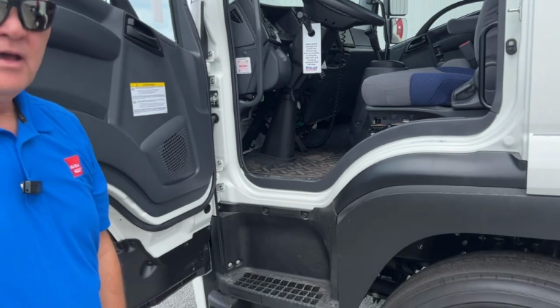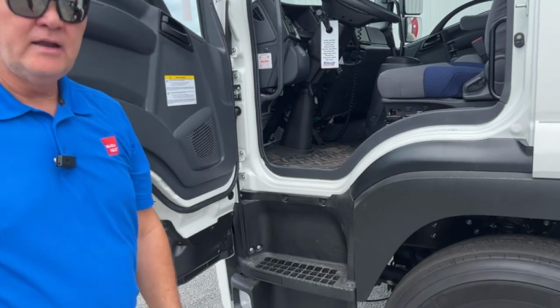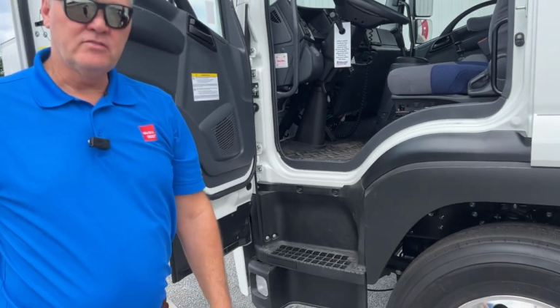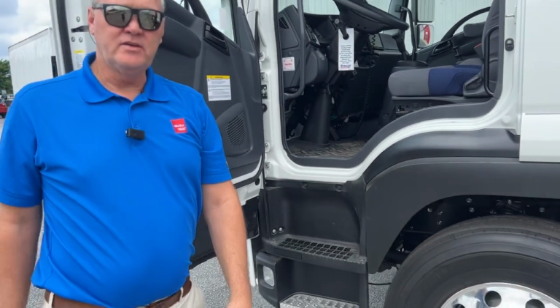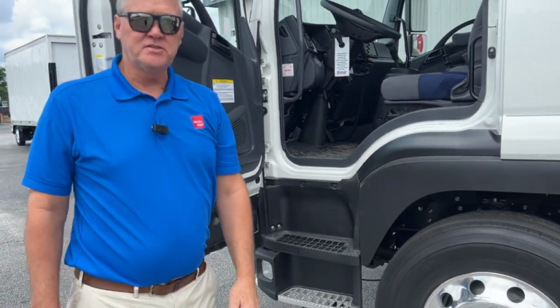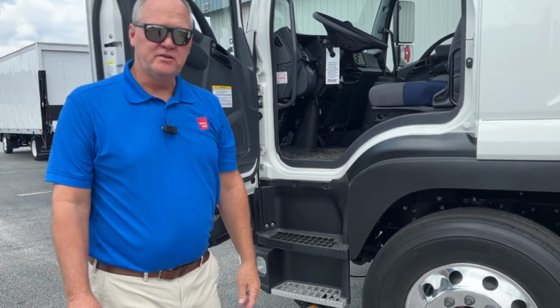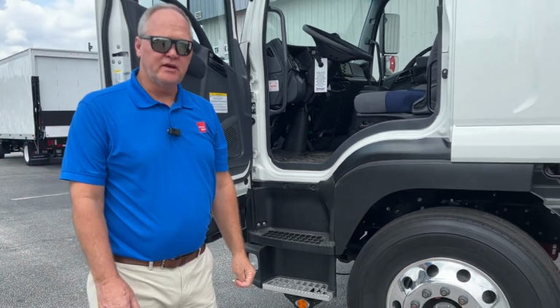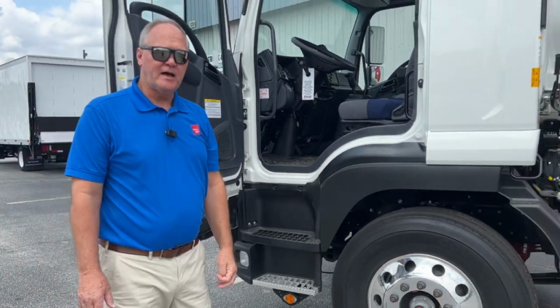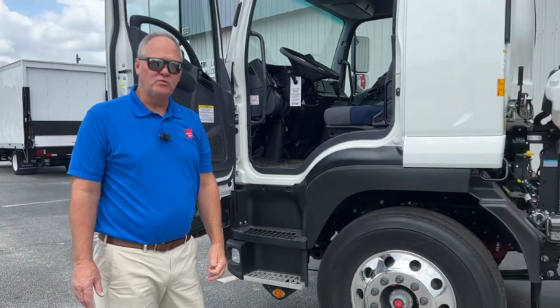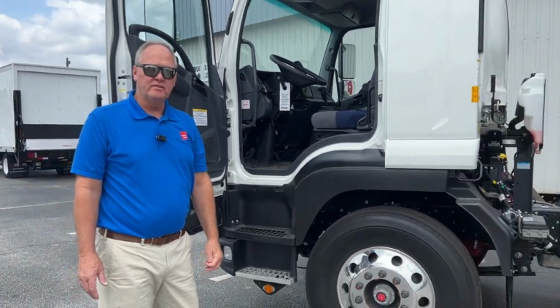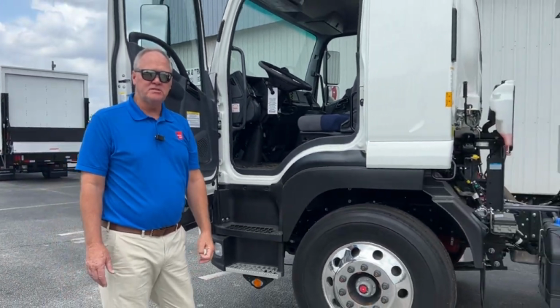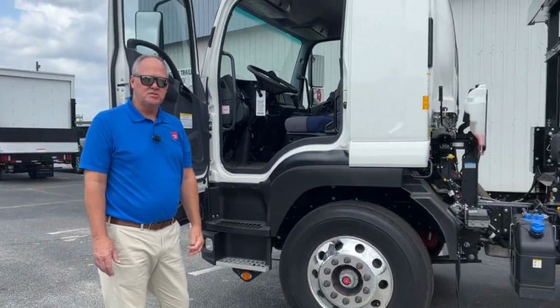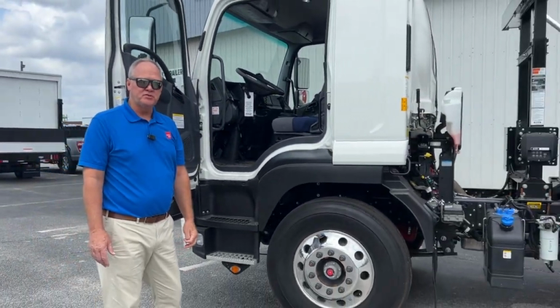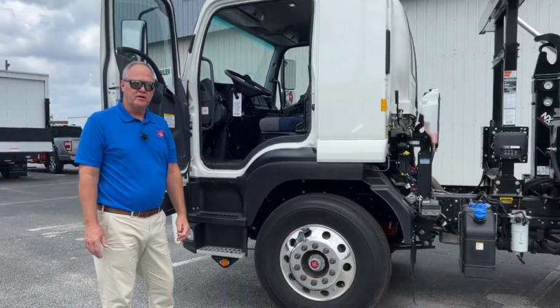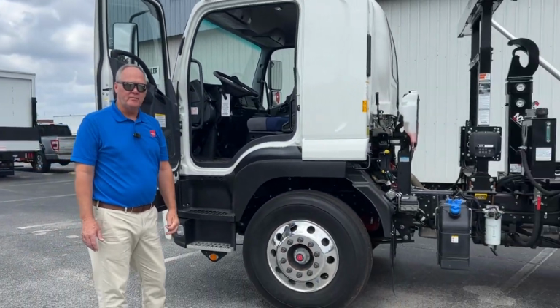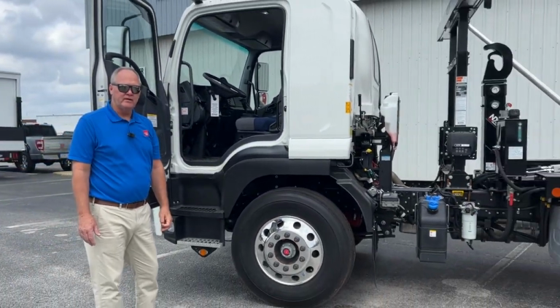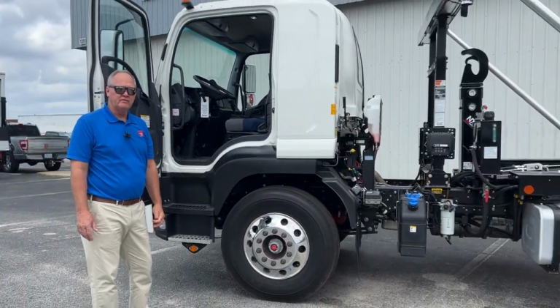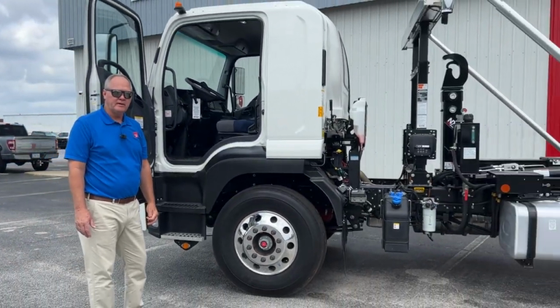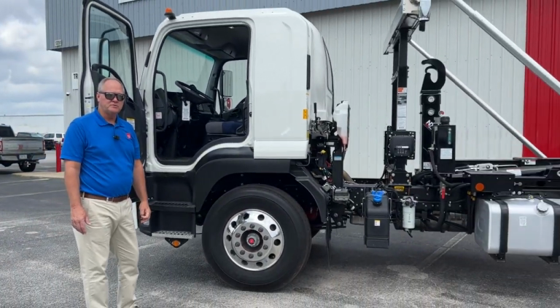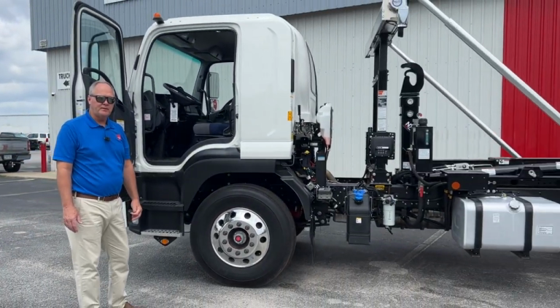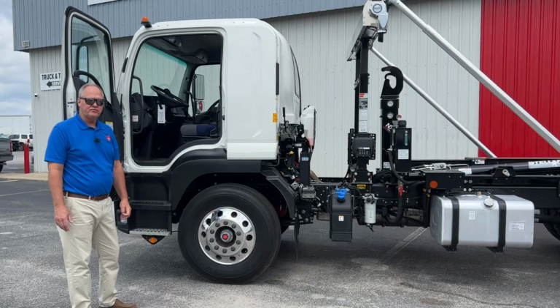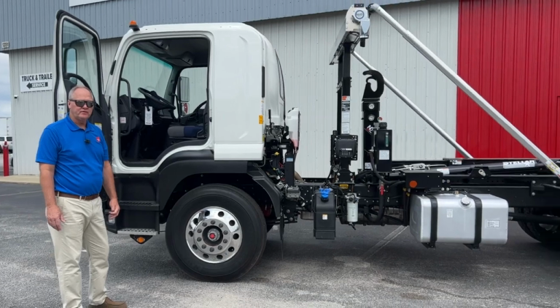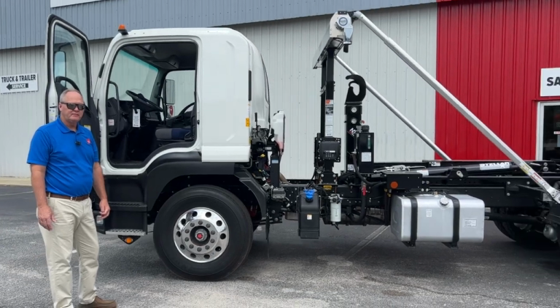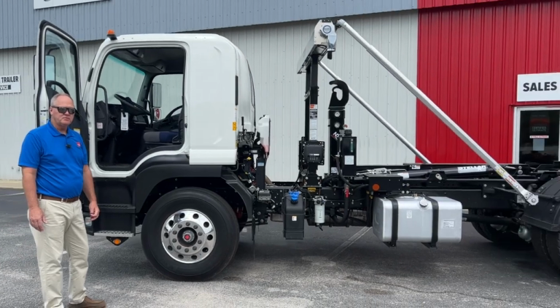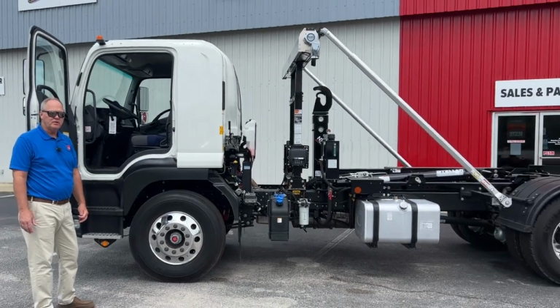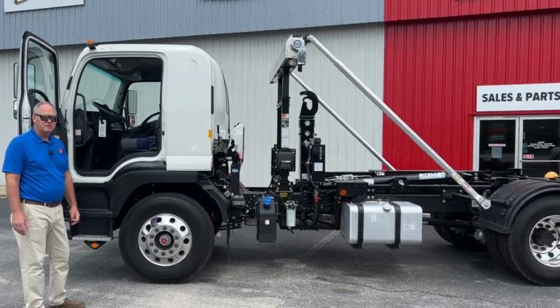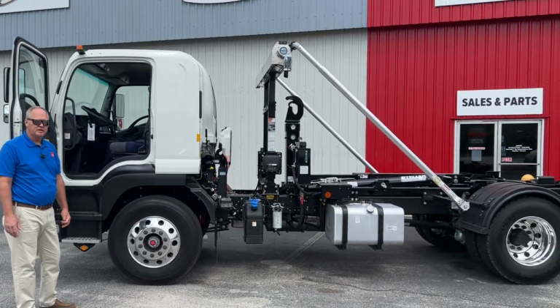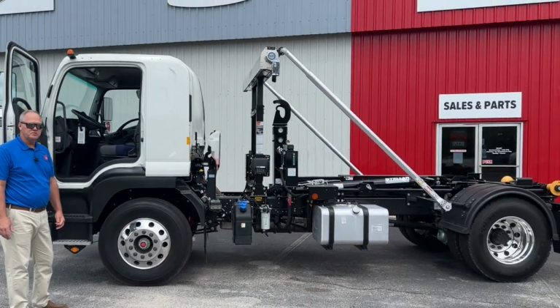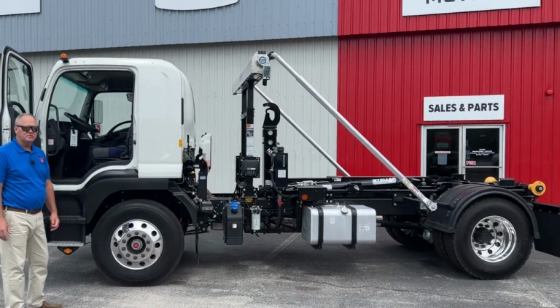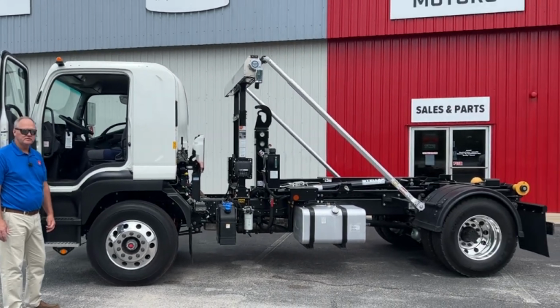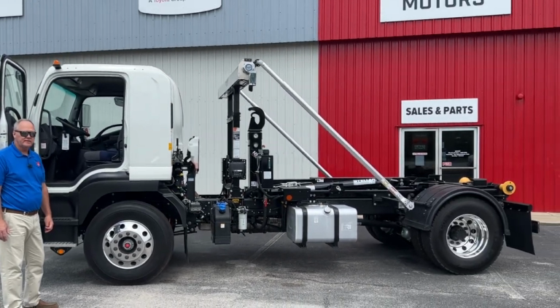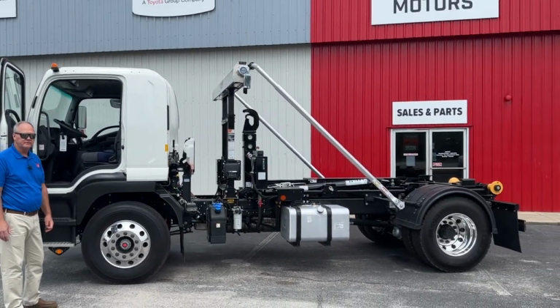And if you think you can see yourself driving one of these, just be sure and call me. My name's Bob Griffin, Matthews Motors in Augusta, Georgia. Thank you.